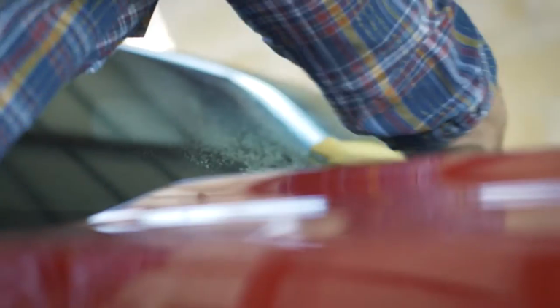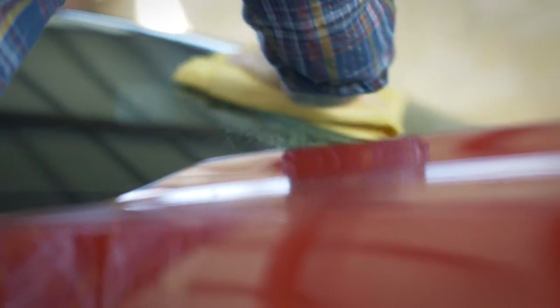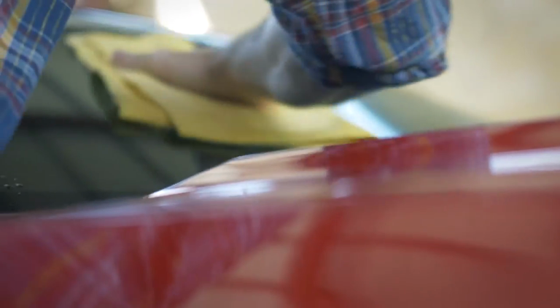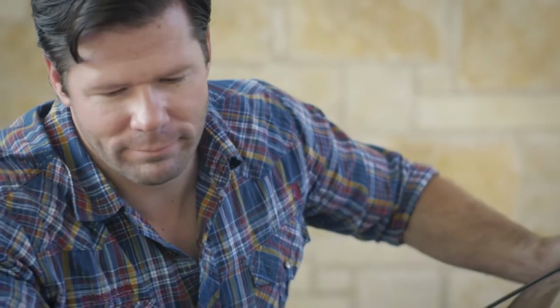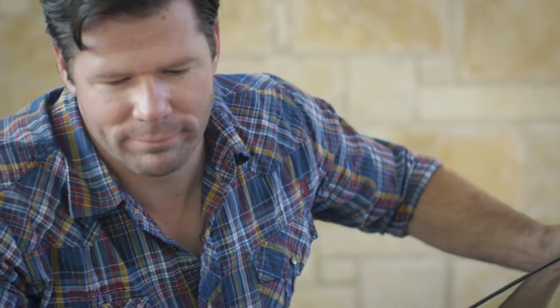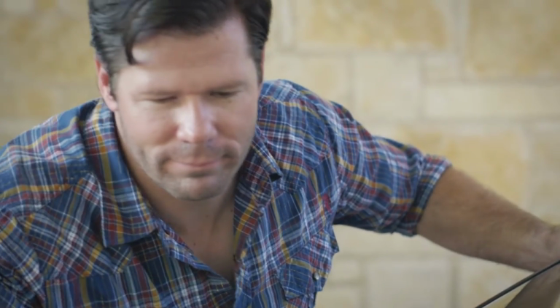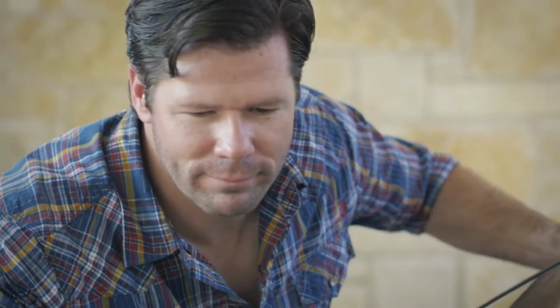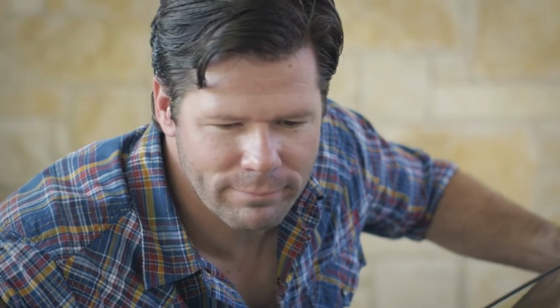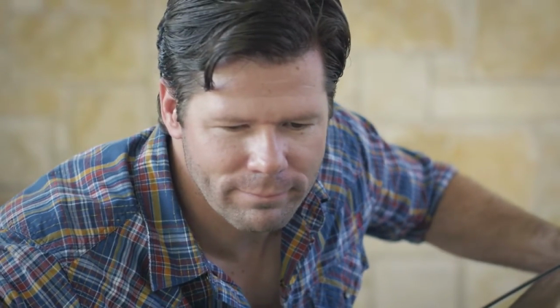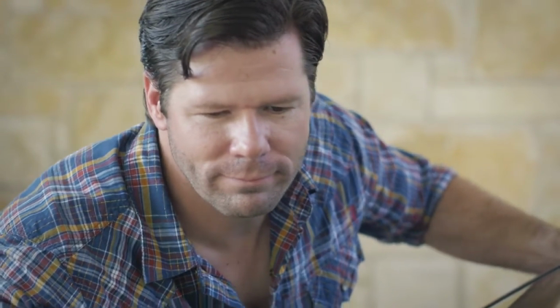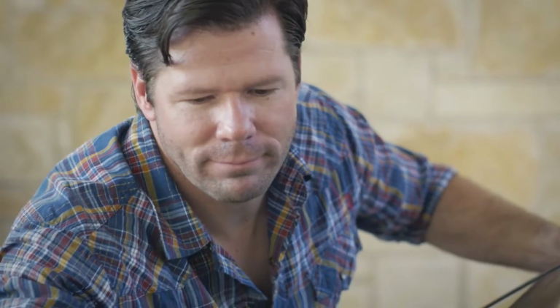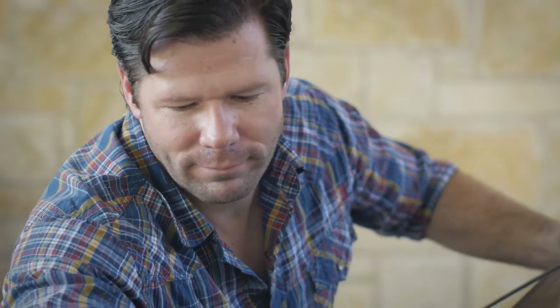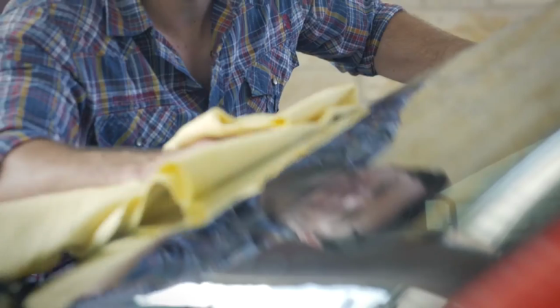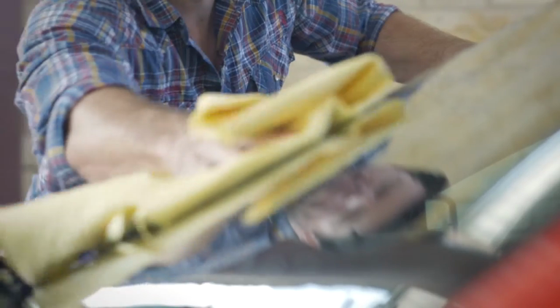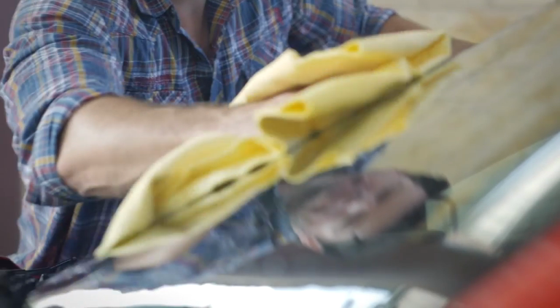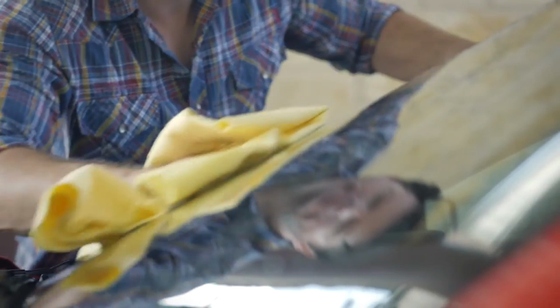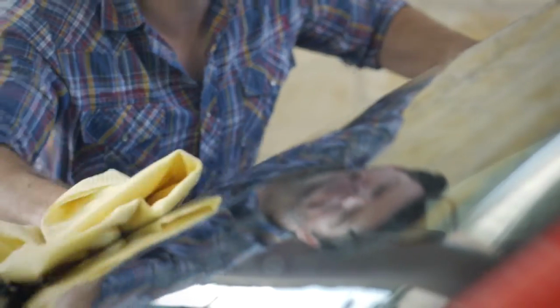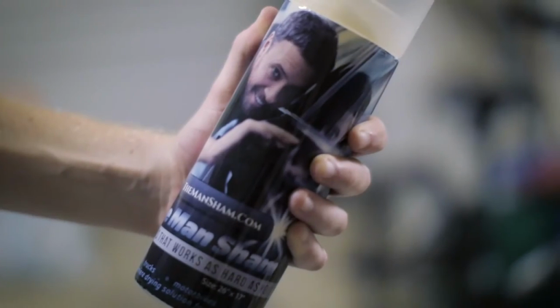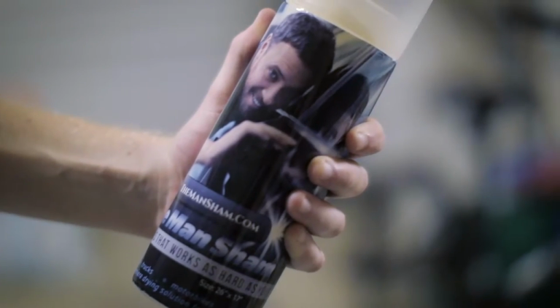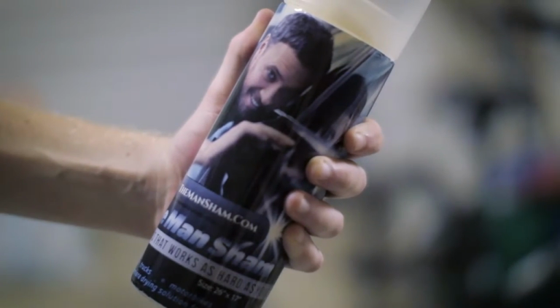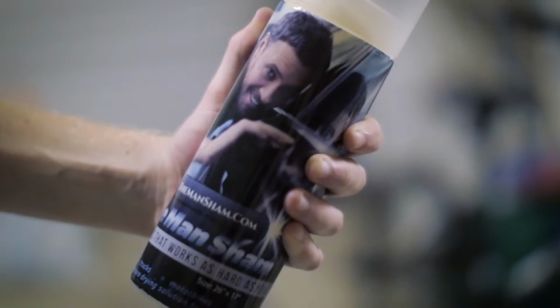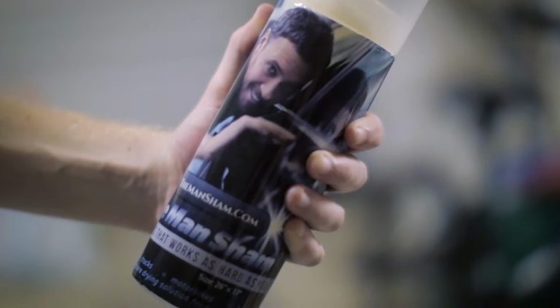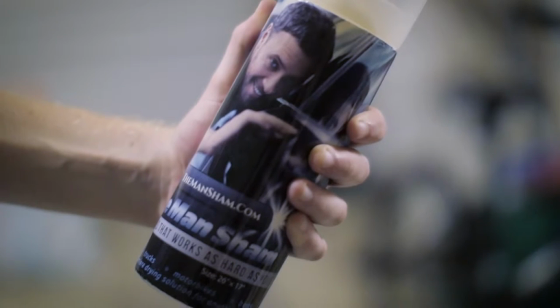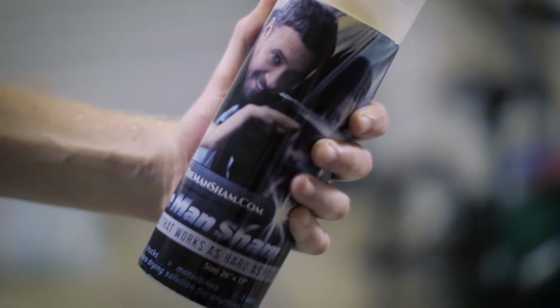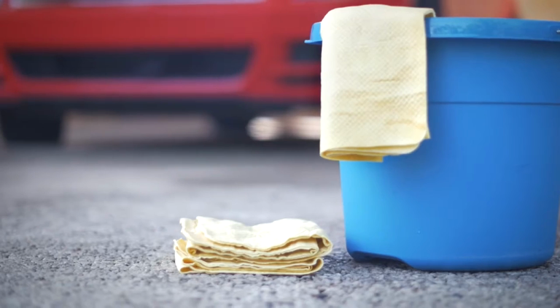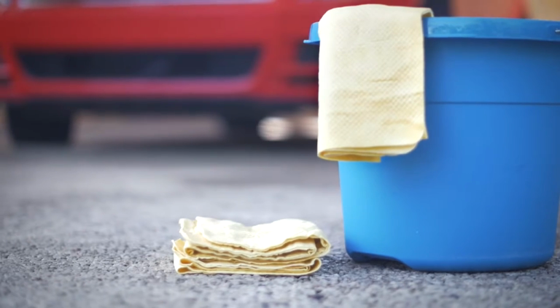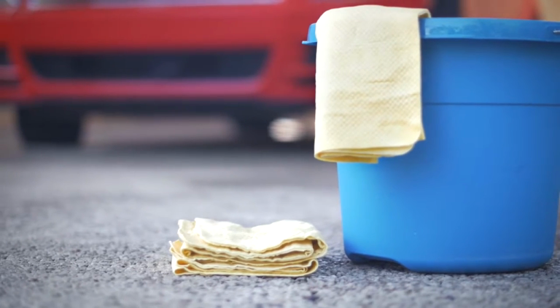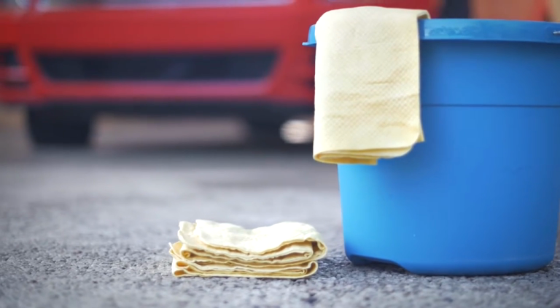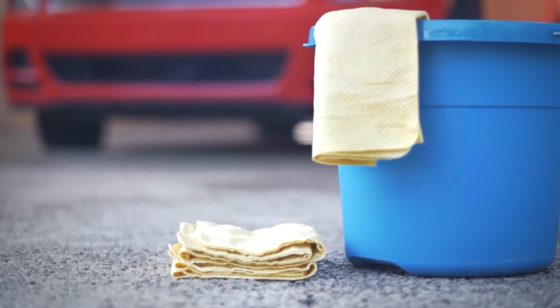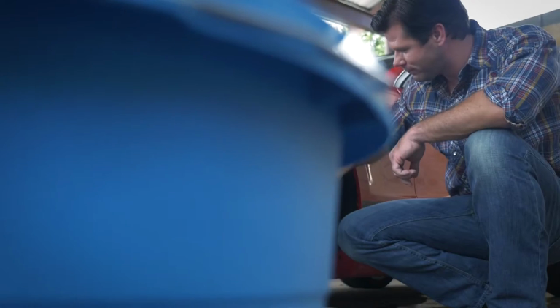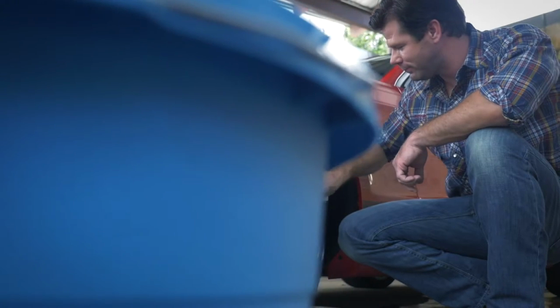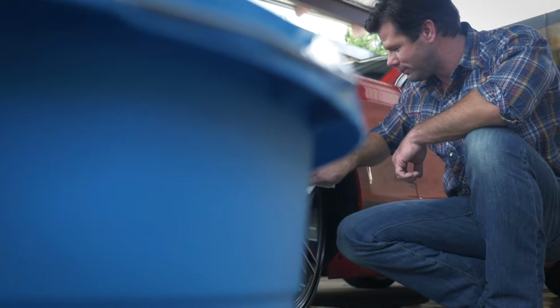Real car guys get it. We don't wash our car, we detail it. And now you can give your next detail a performance upgrade with the Mansham. The Mansham is a 100% synthetic PVA chamois for real car guys.